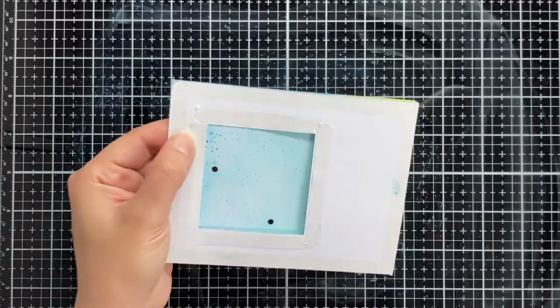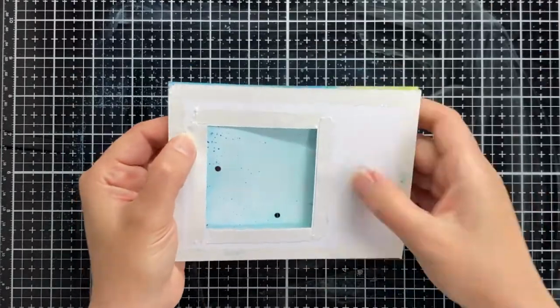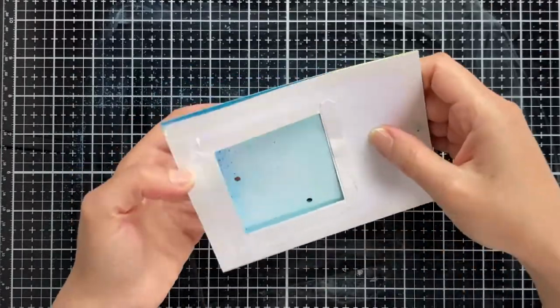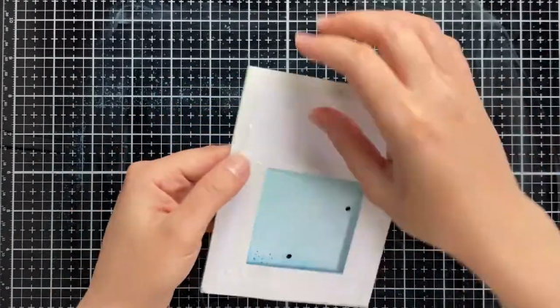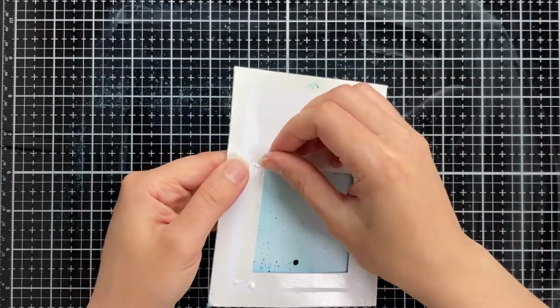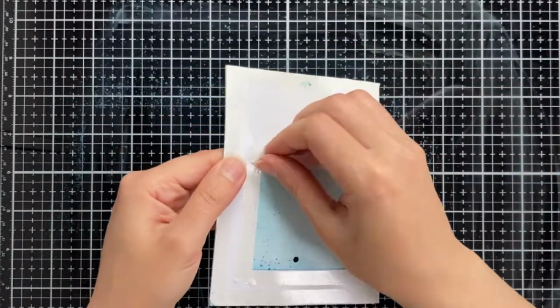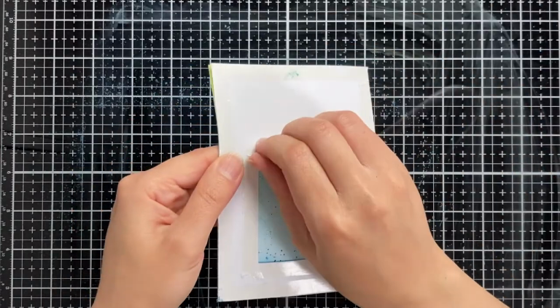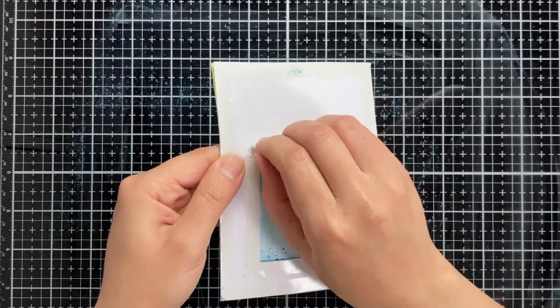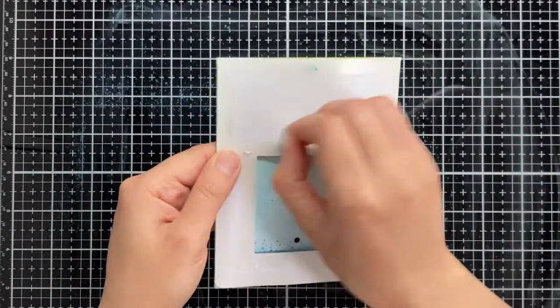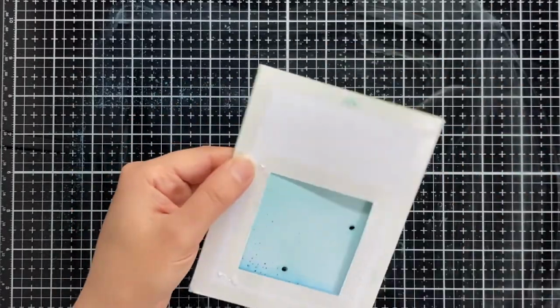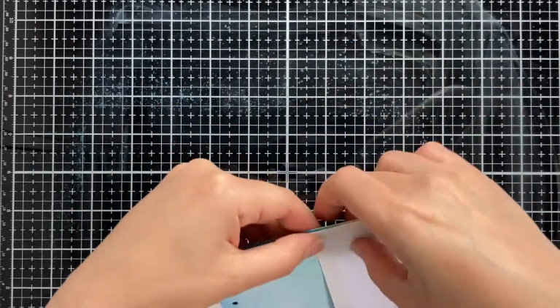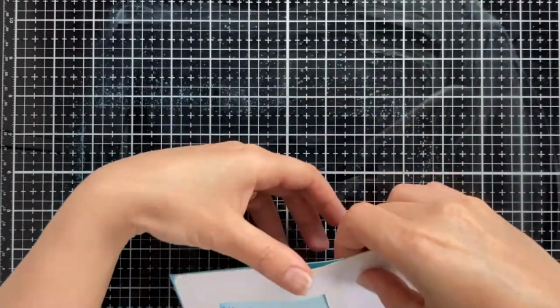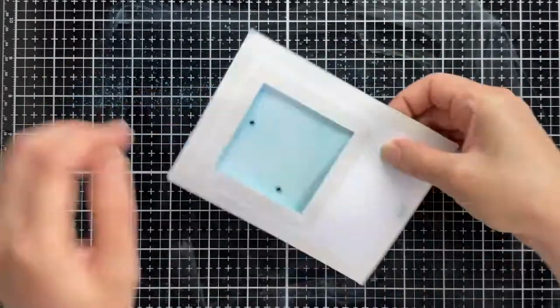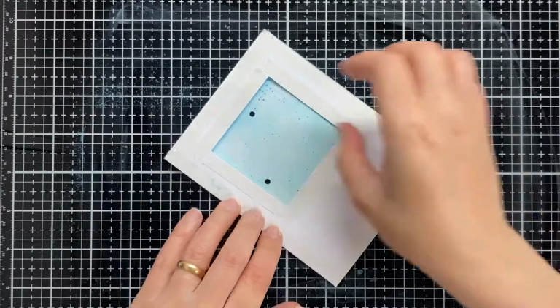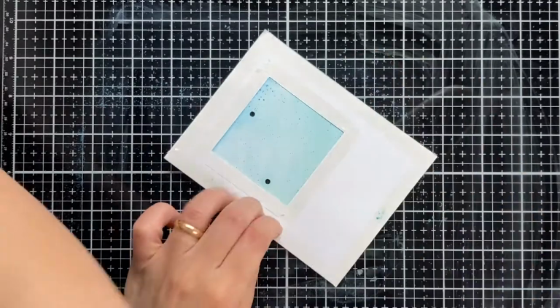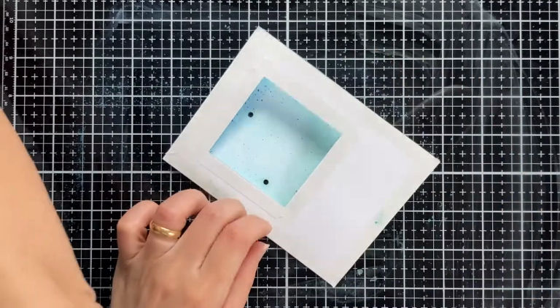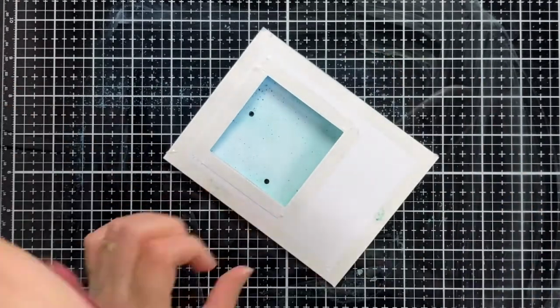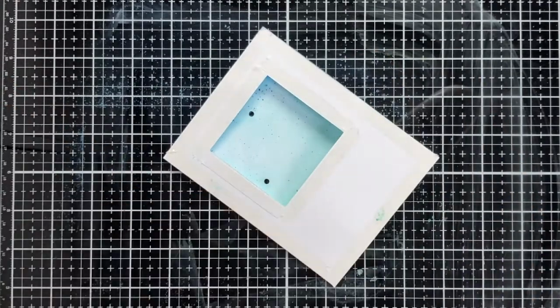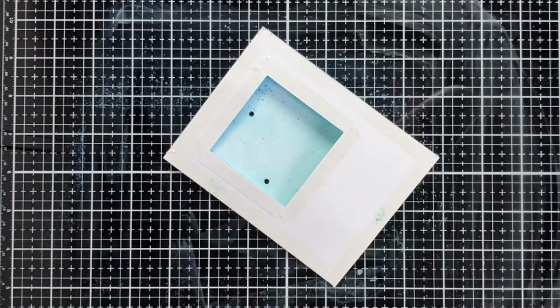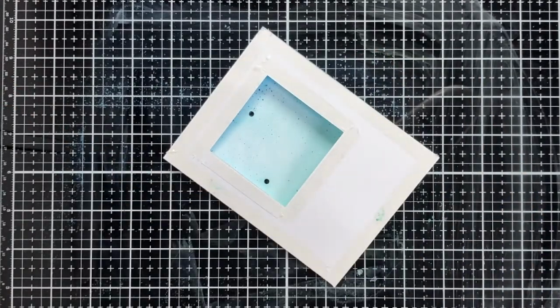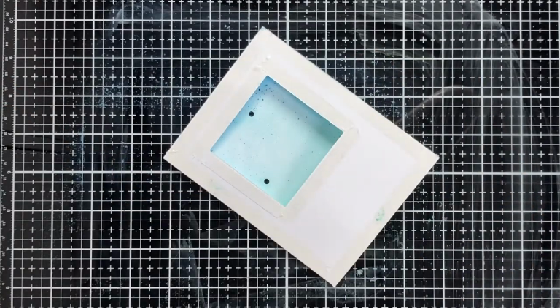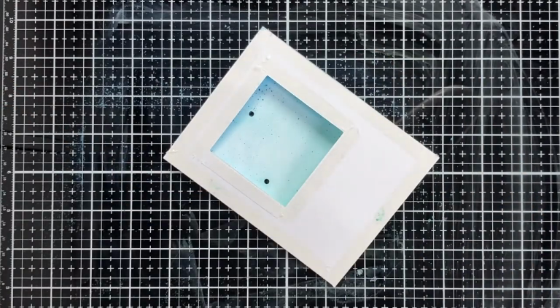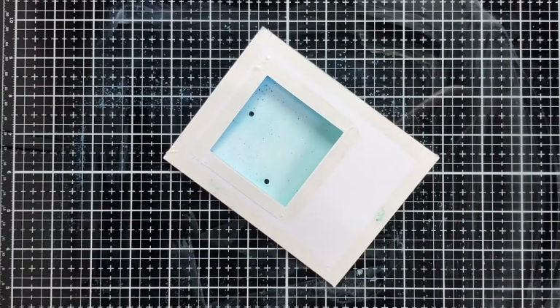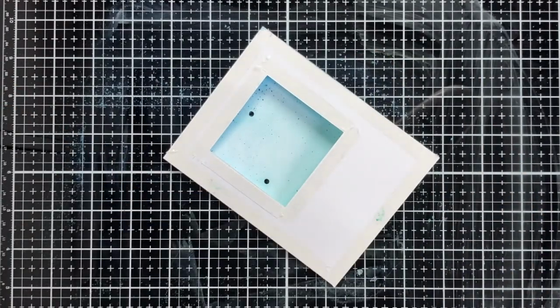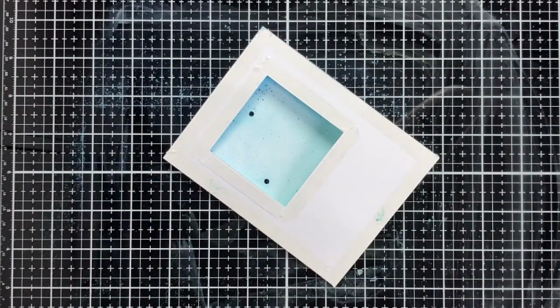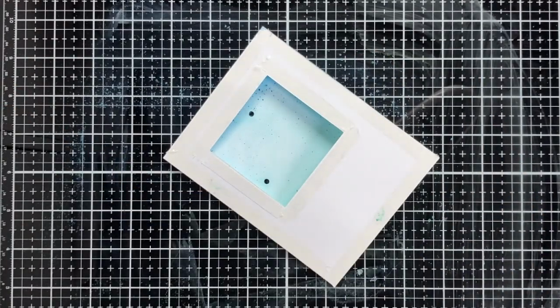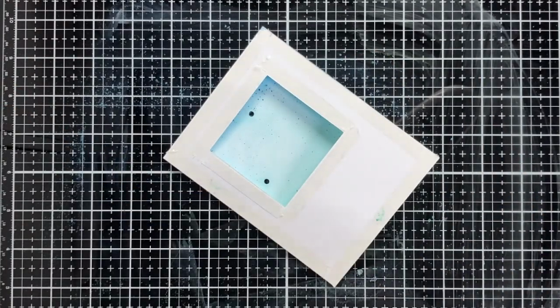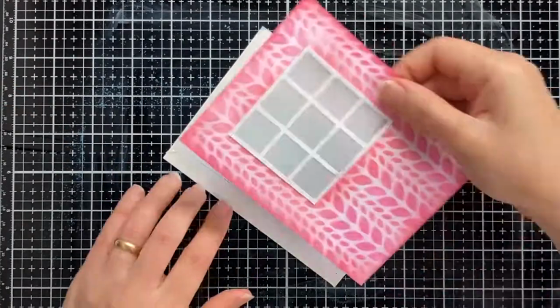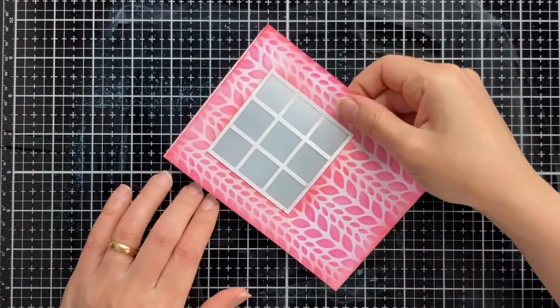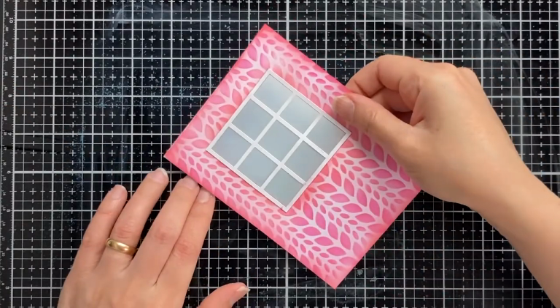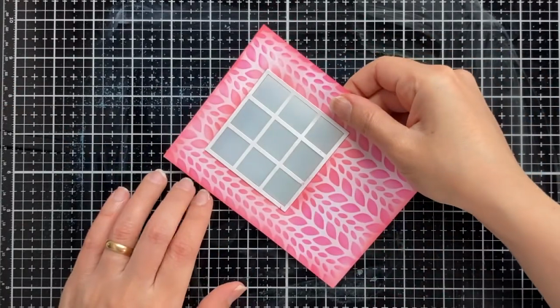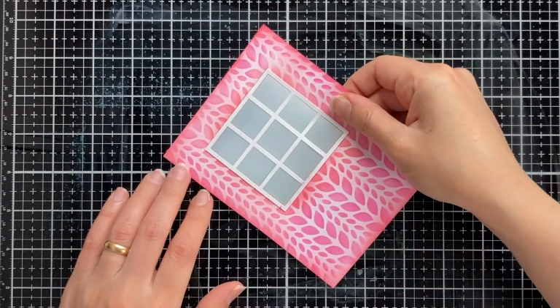We are finished now with the inking process. Now let's attach the front panel to the base panel using double-sided adhesive.